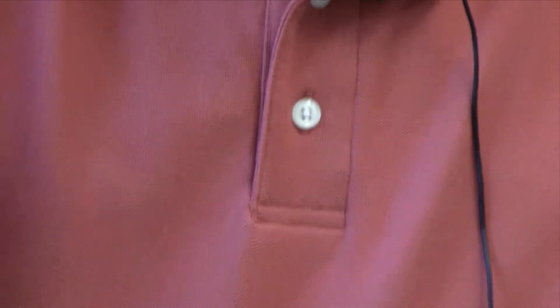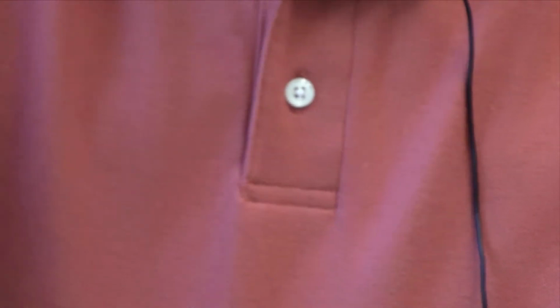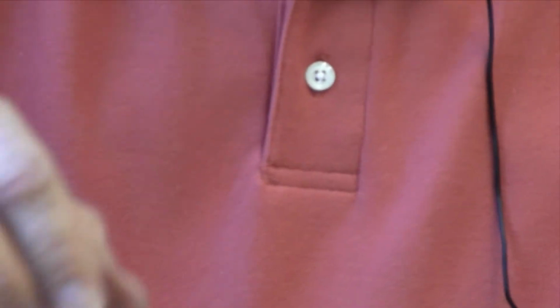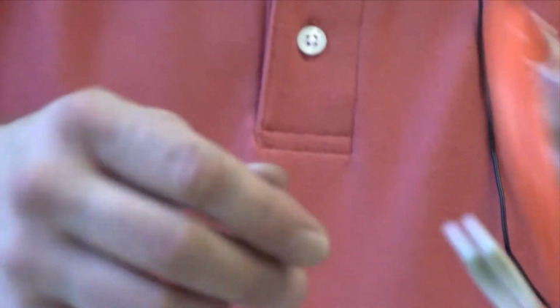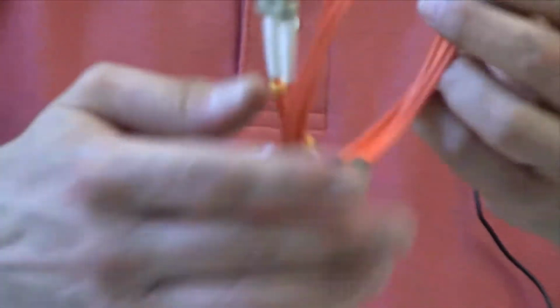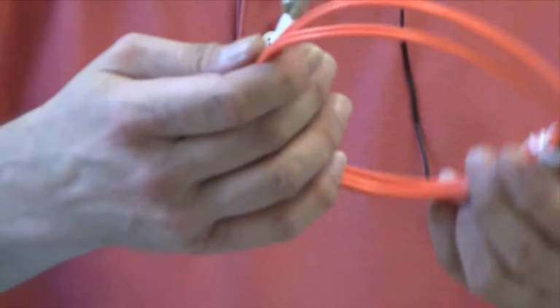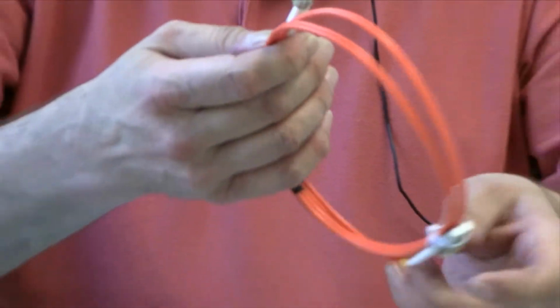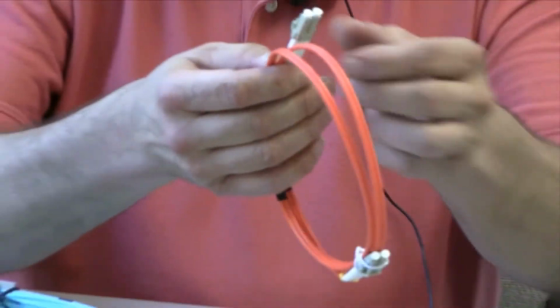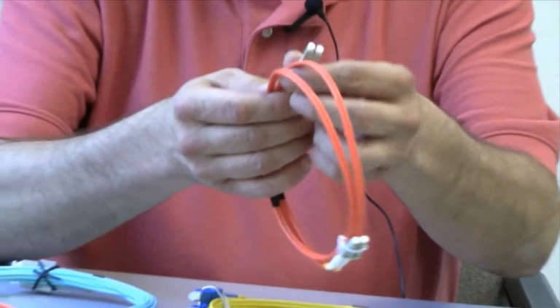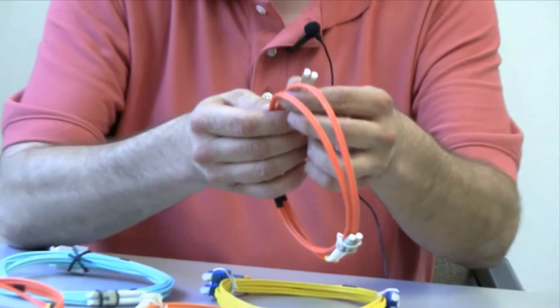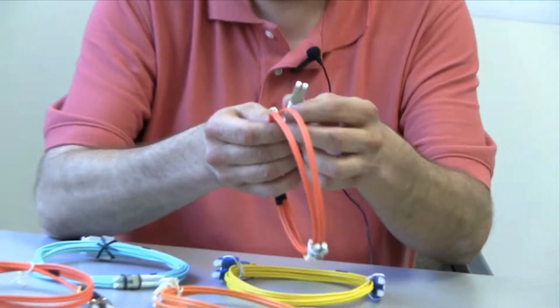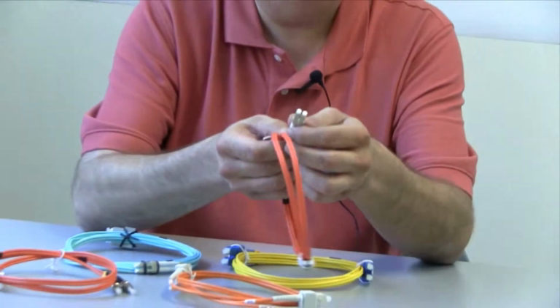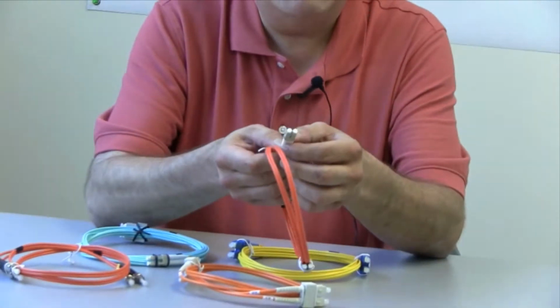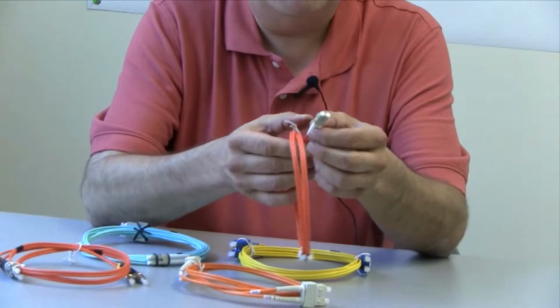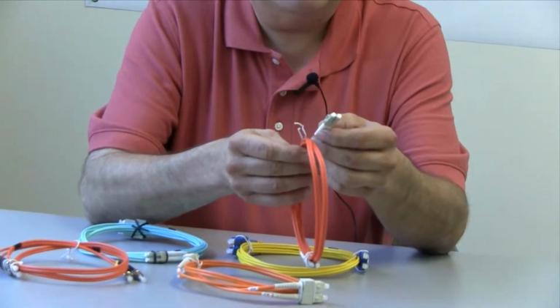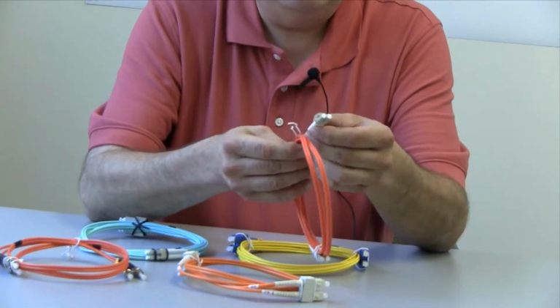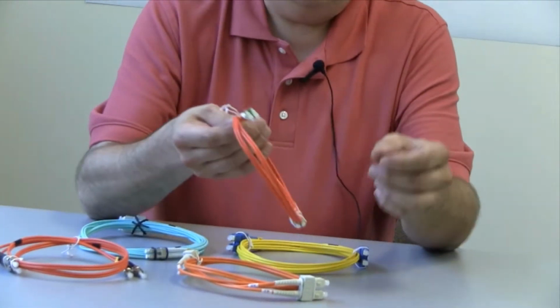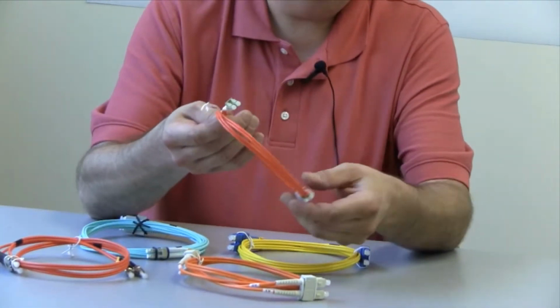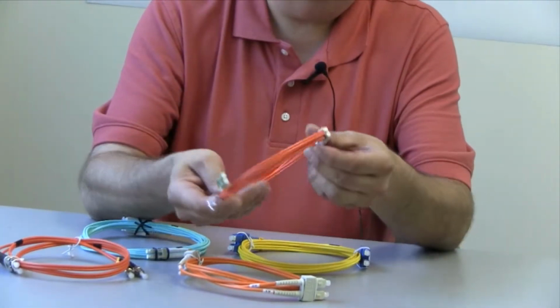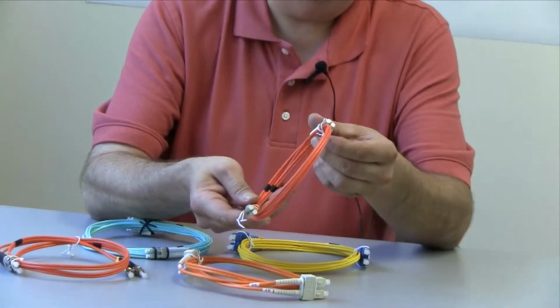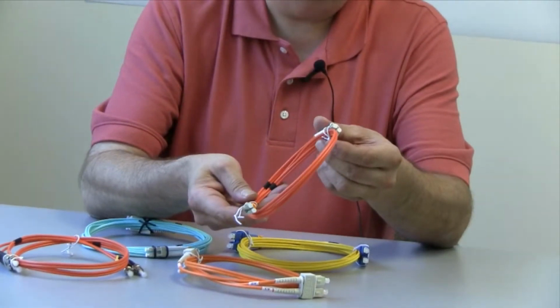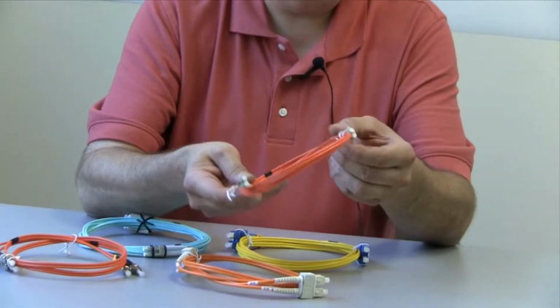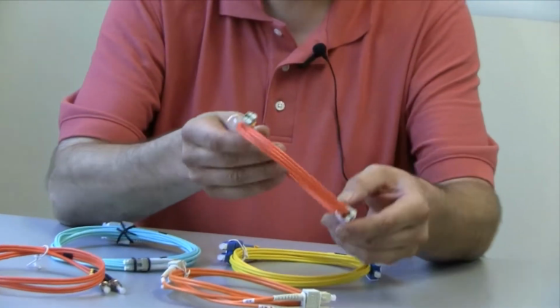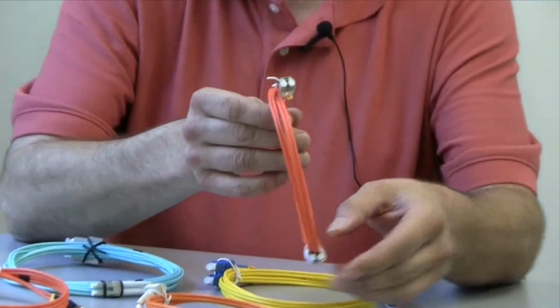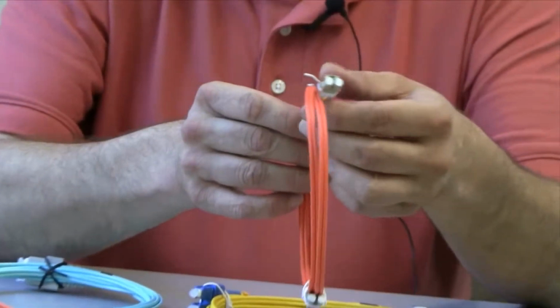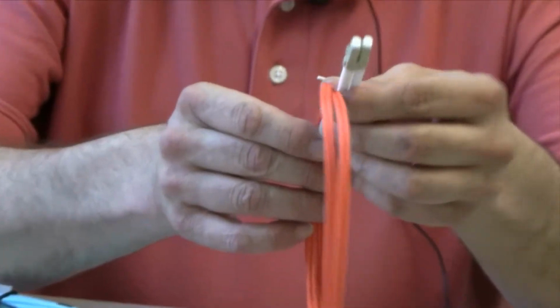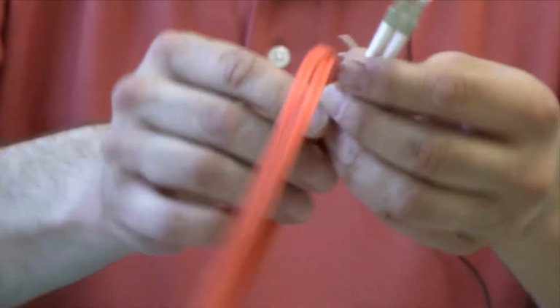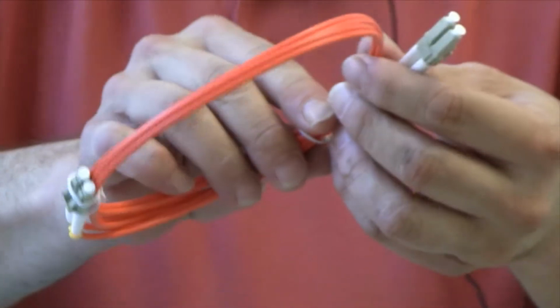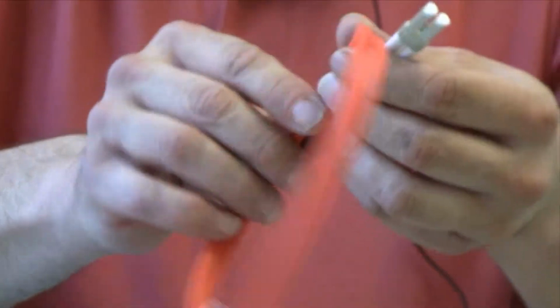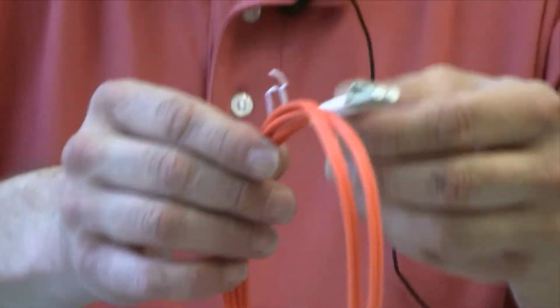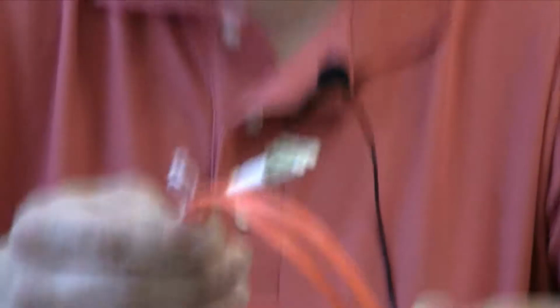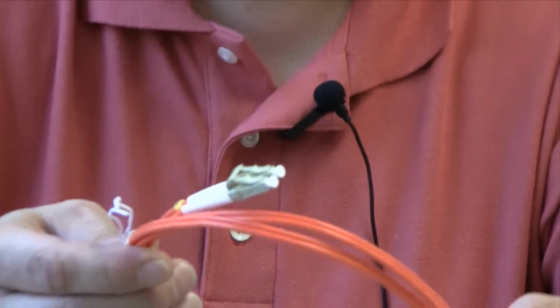A very popular connector these days is called the LC connector. And on this particular cable we have them at both ends. This again is a sixty-two and a half micron fiber.